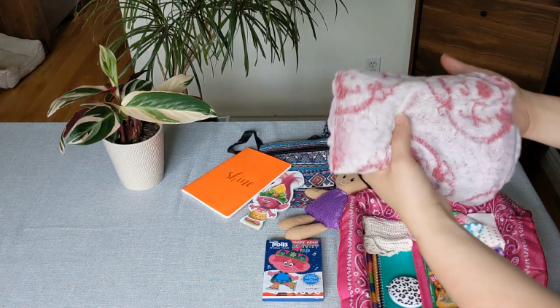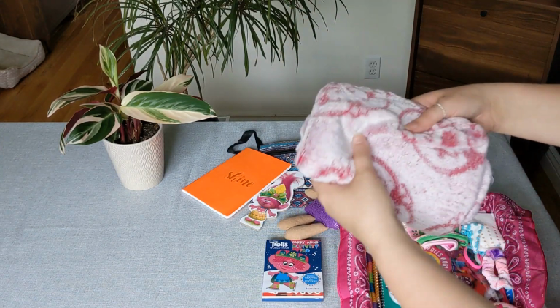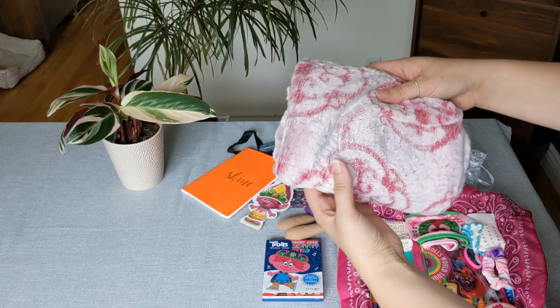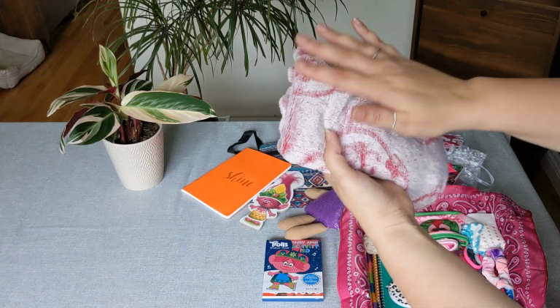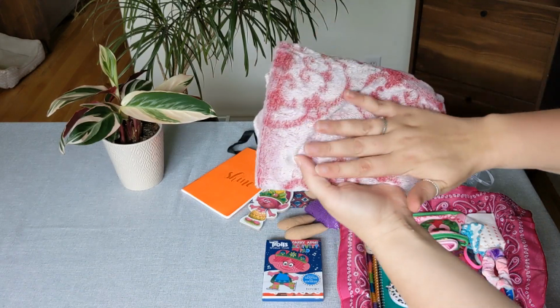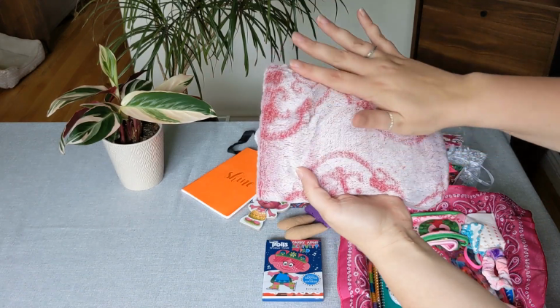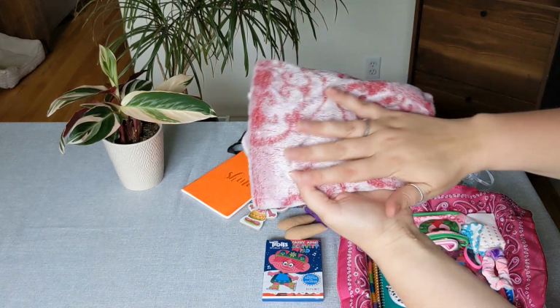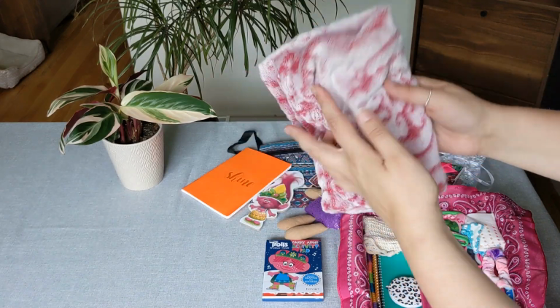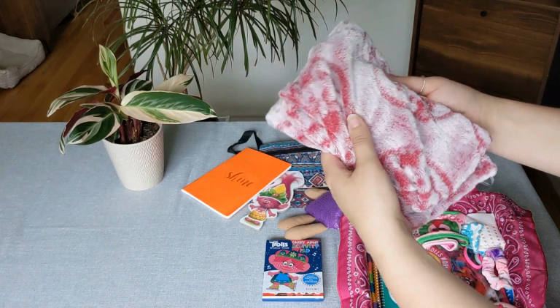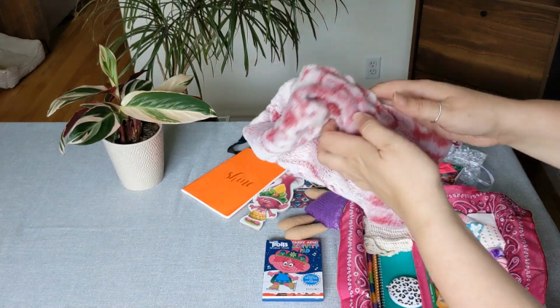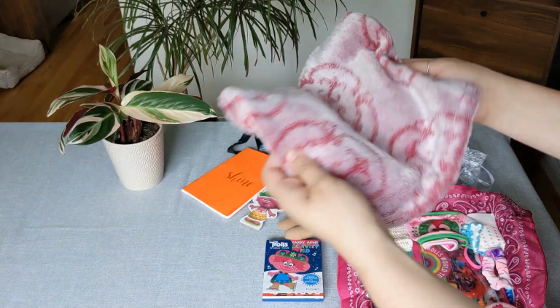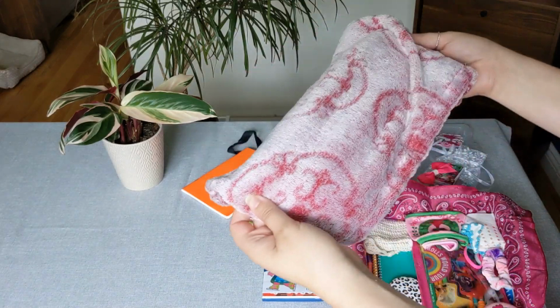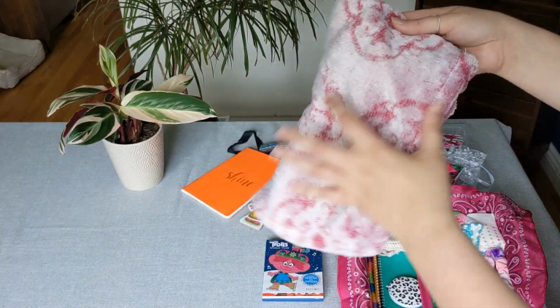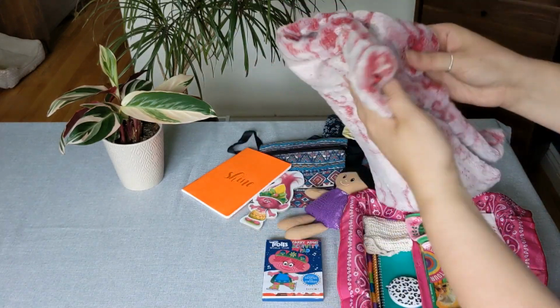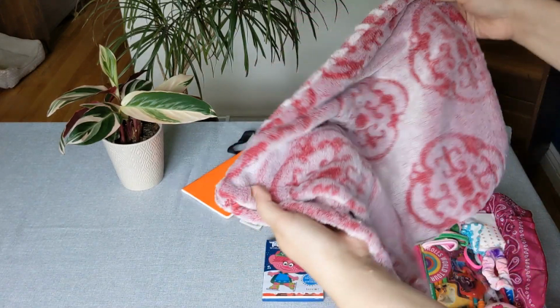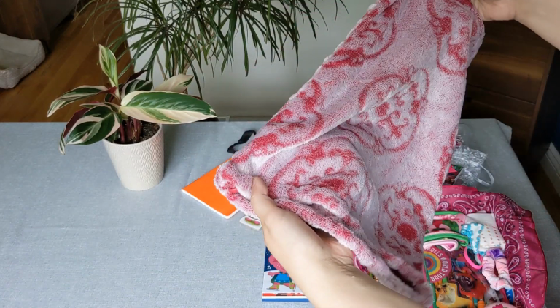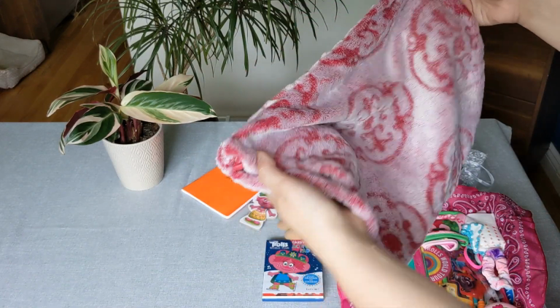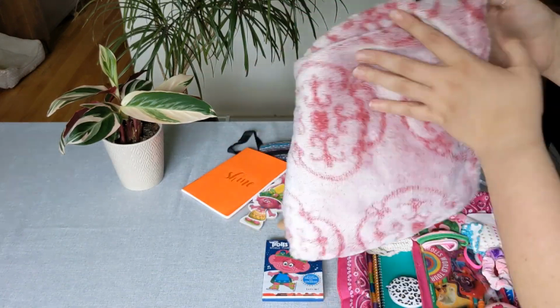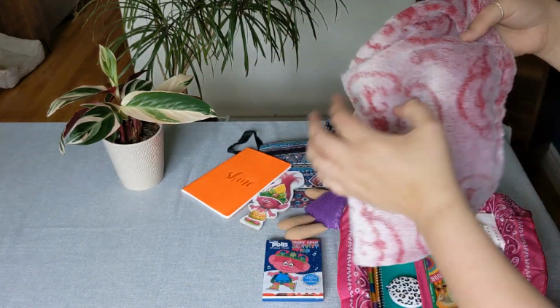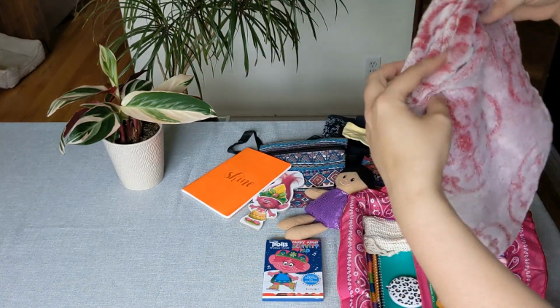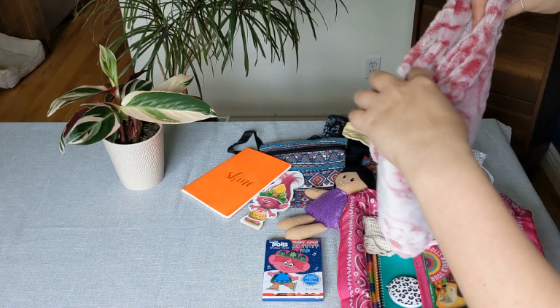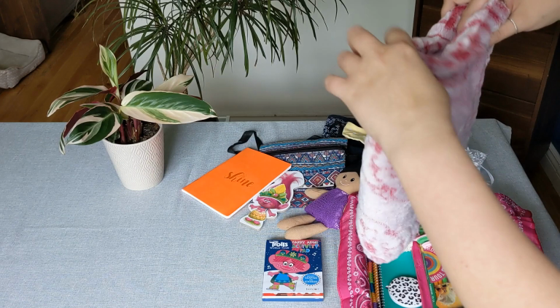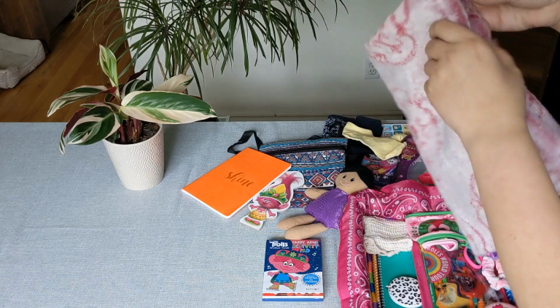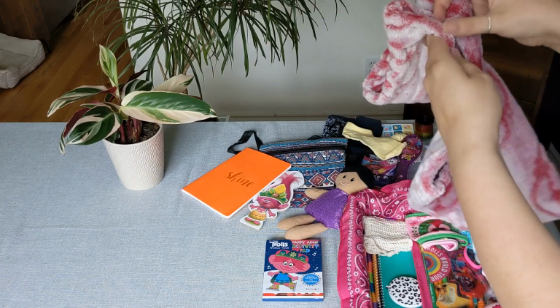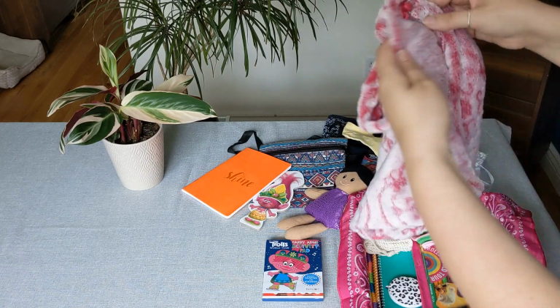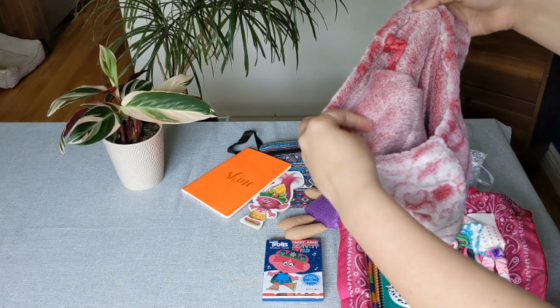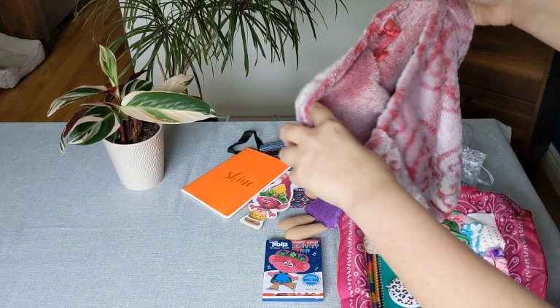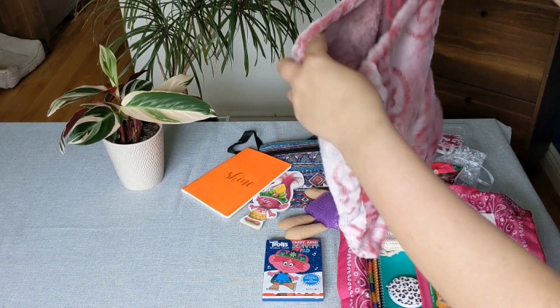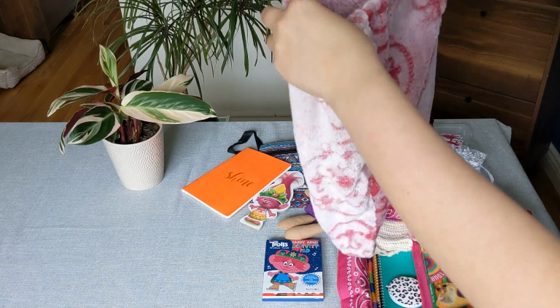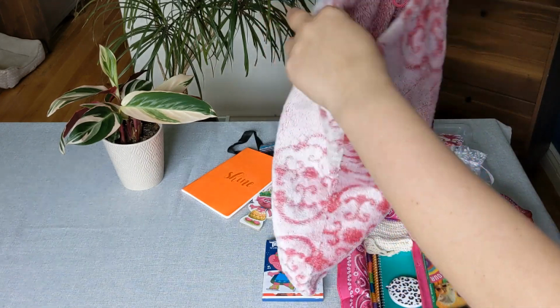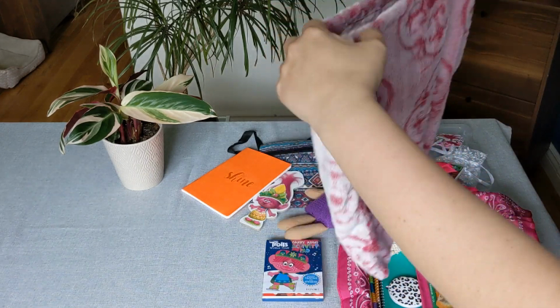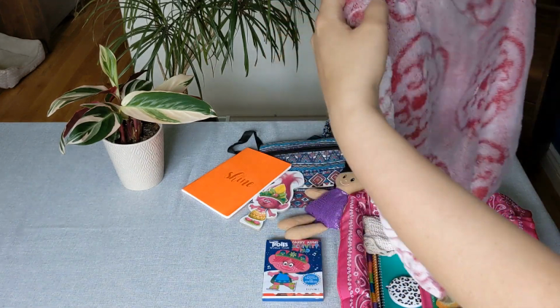This is her tote bag, it's really soft. It held a throw inside of it, so I just won't be using the bag anymore.